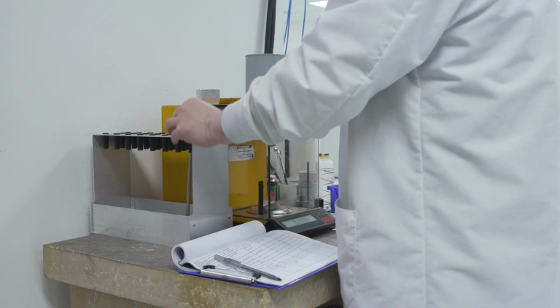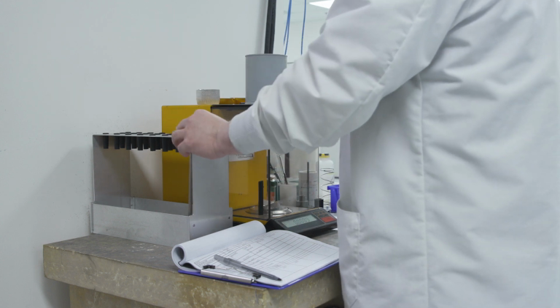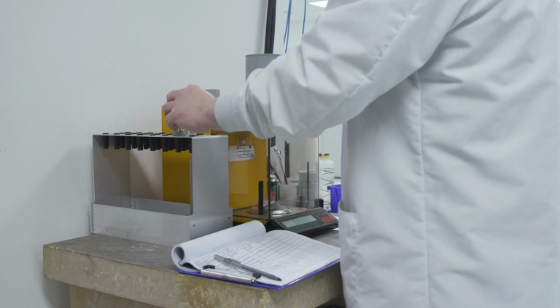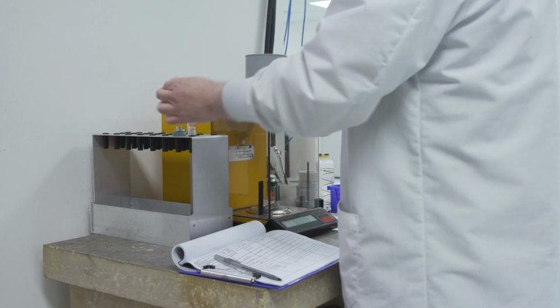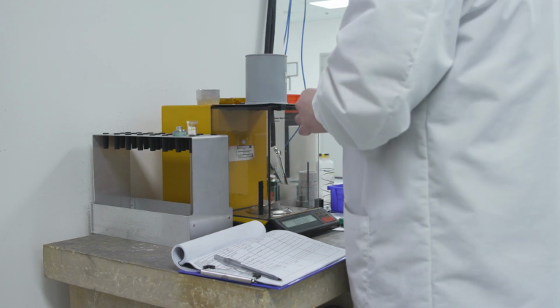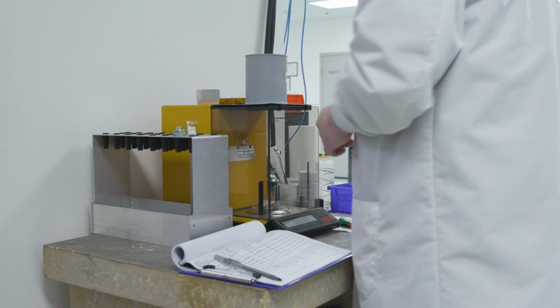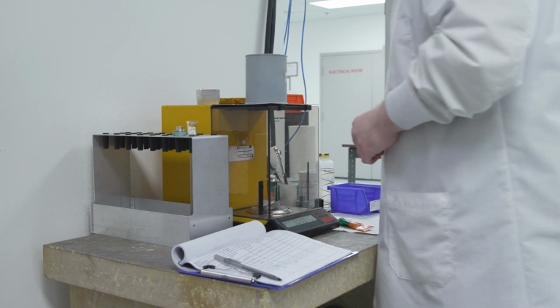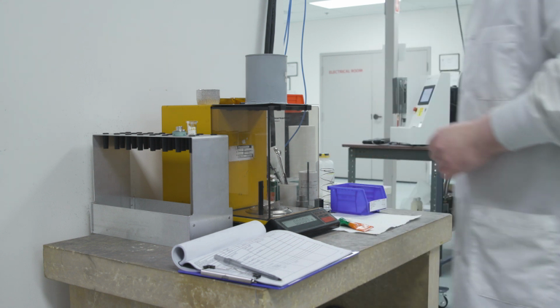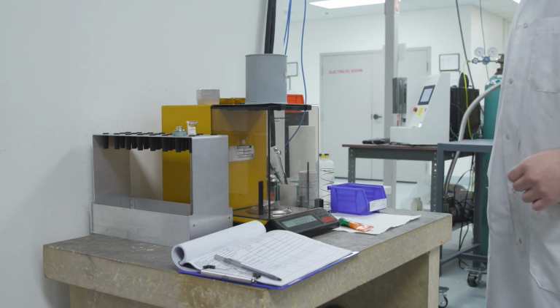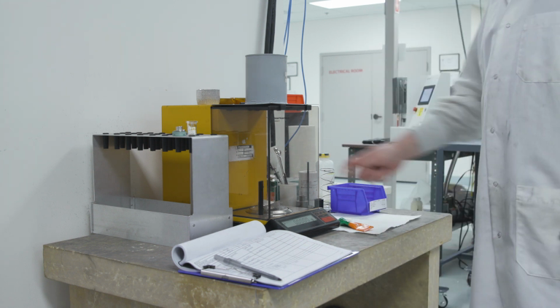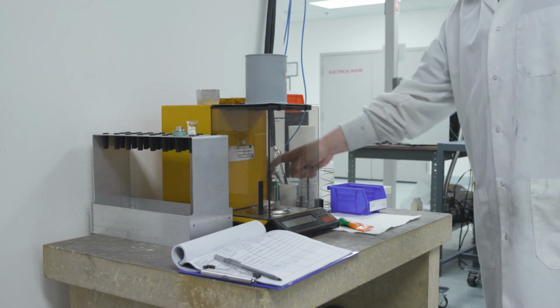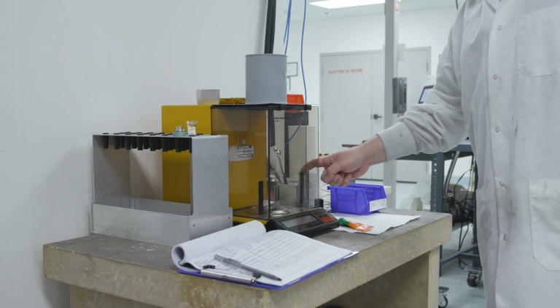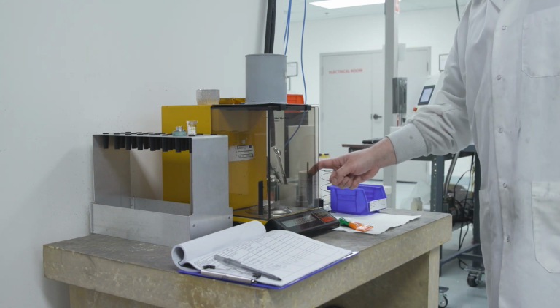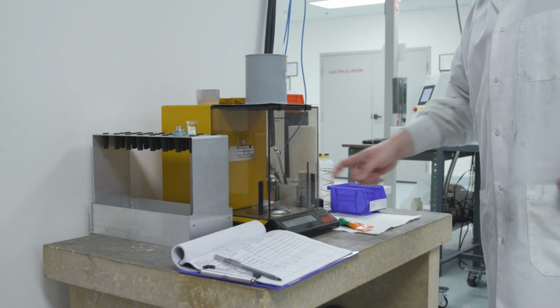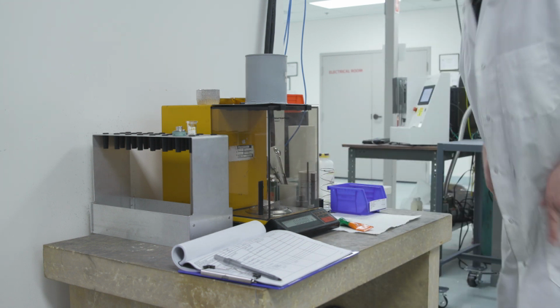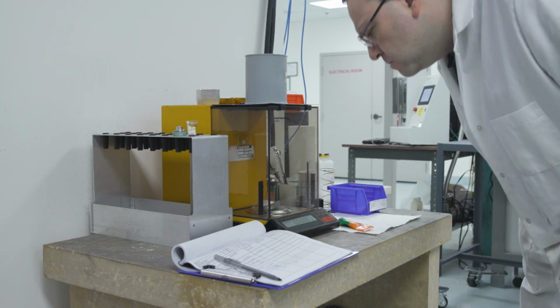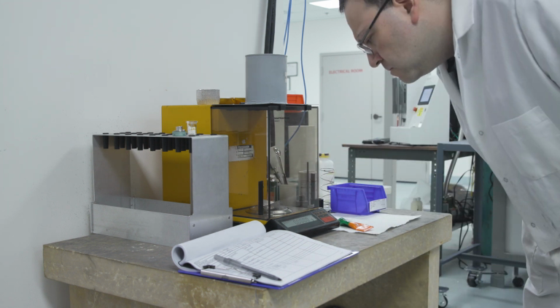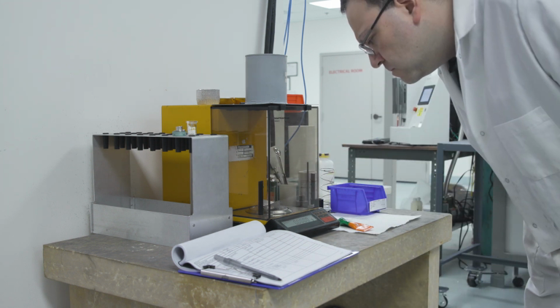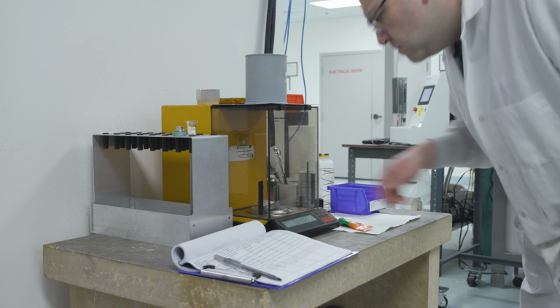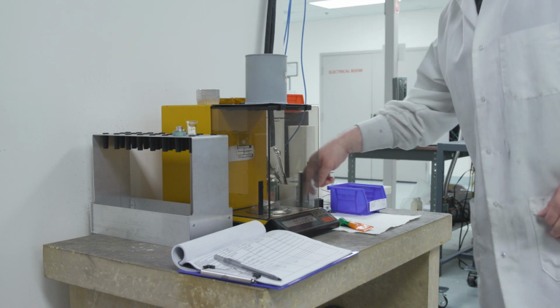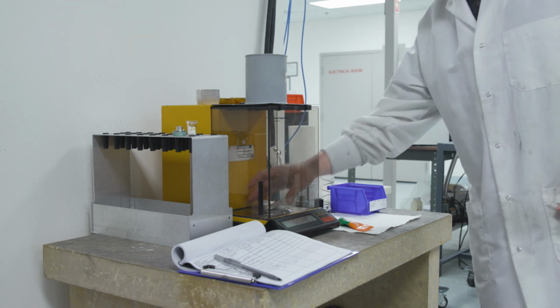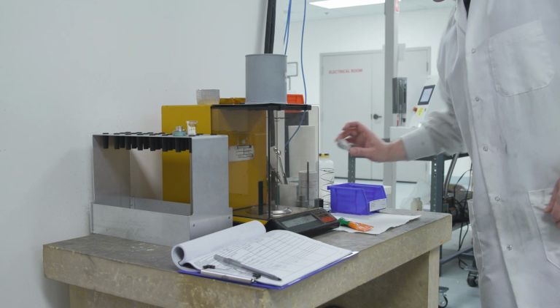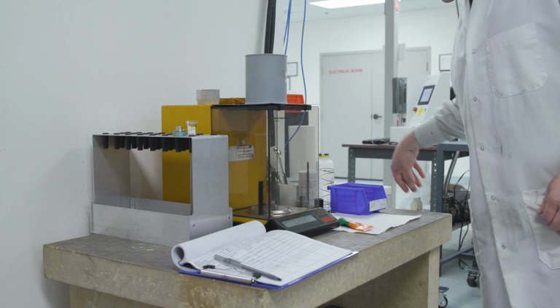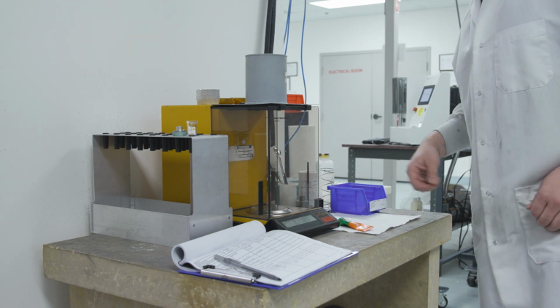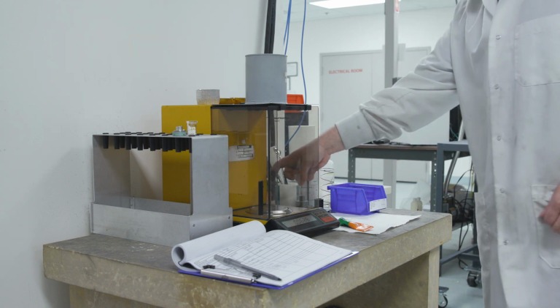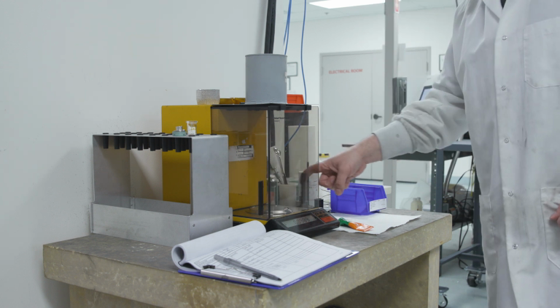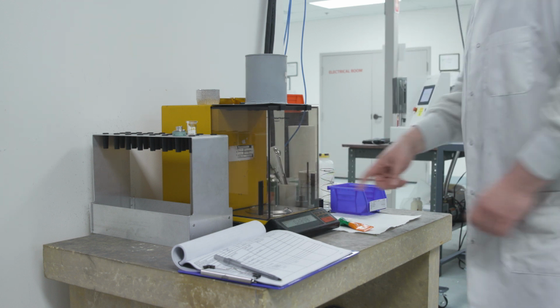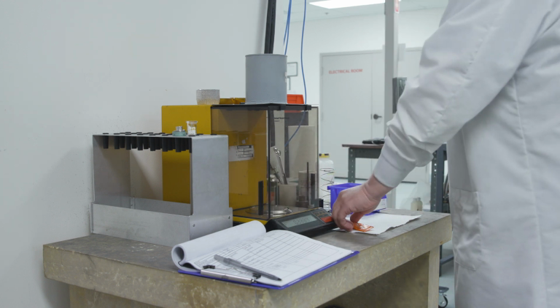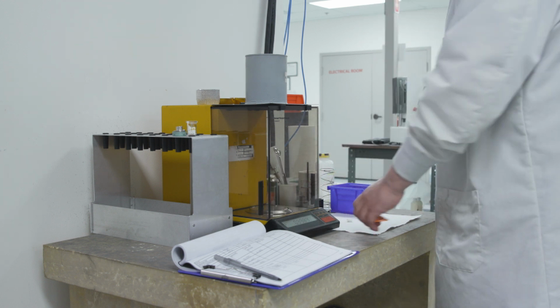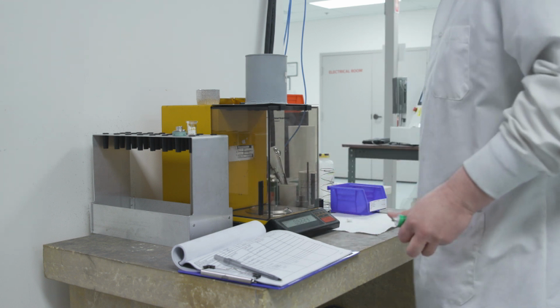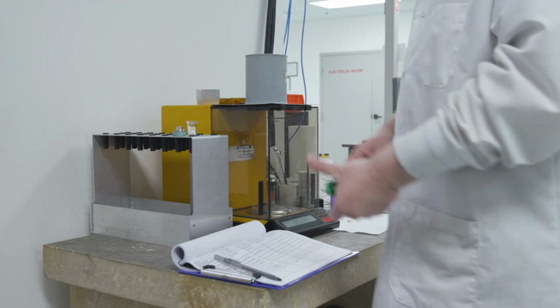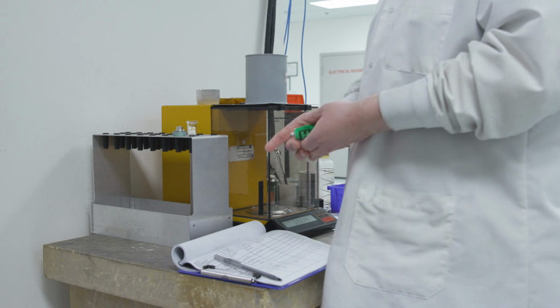He tamps the penetrometer lightly to settle the sample and discards the piece of pipe cleaner. He places the weighing pan back onto the balance to make sure he transferred all the sample to the penetrometer. Now it is time to seal the penetrometer.